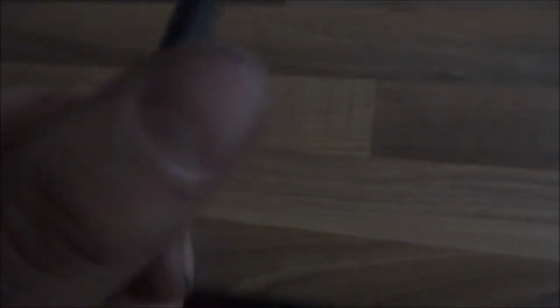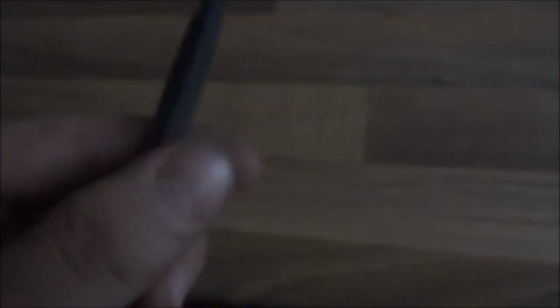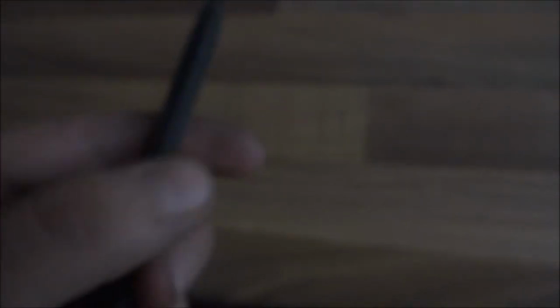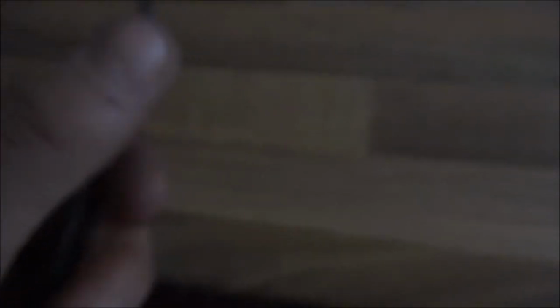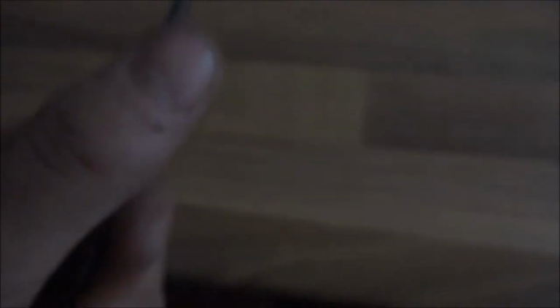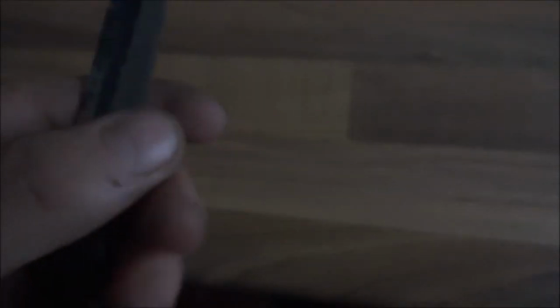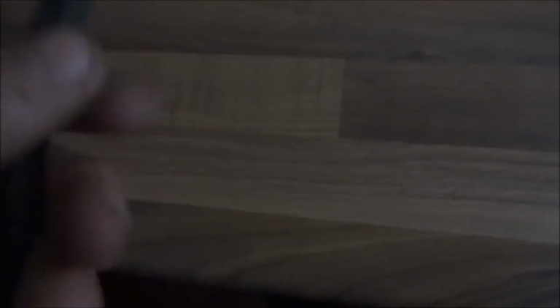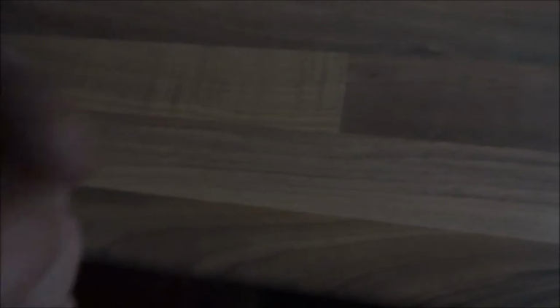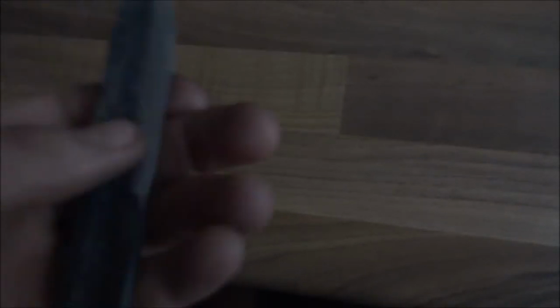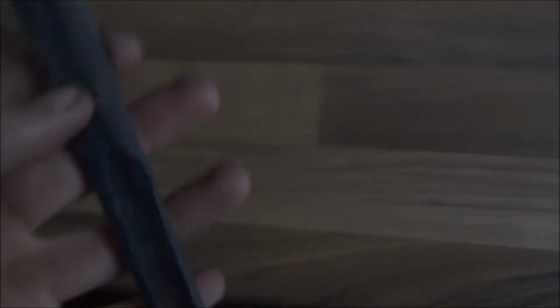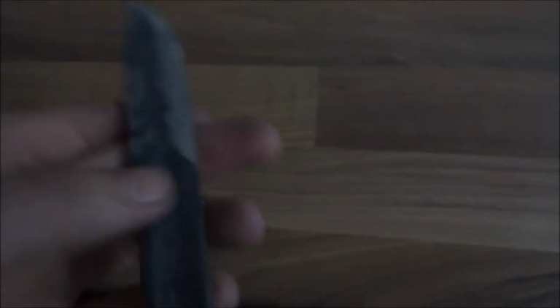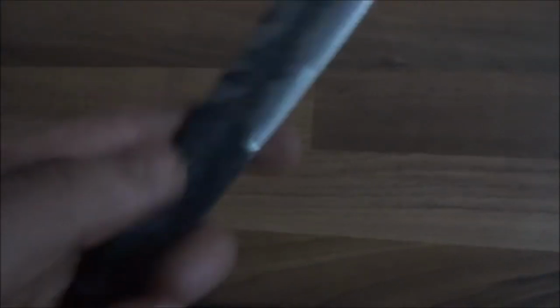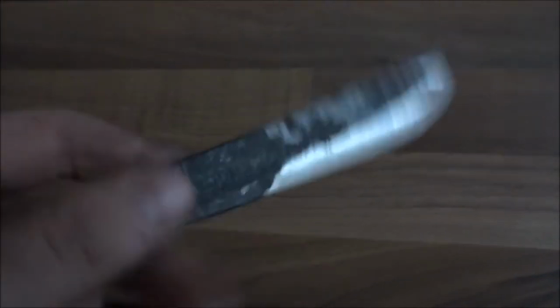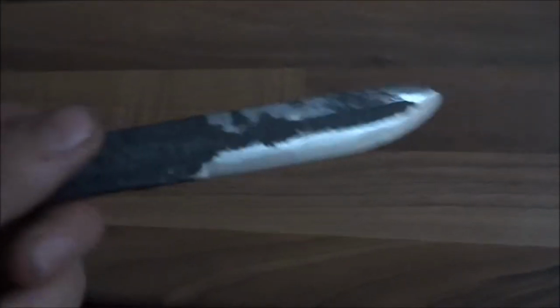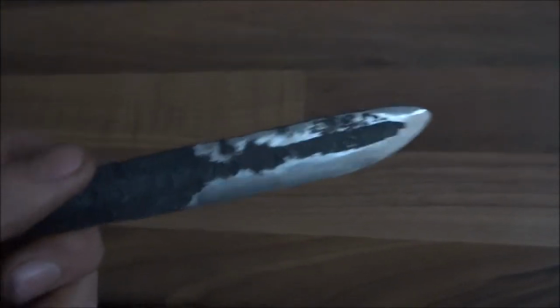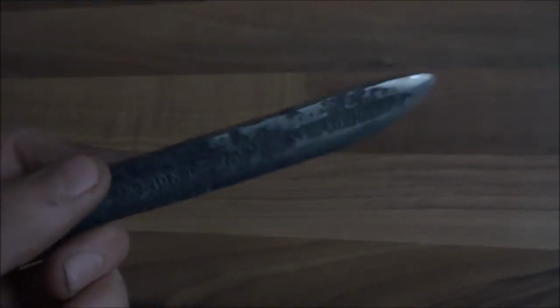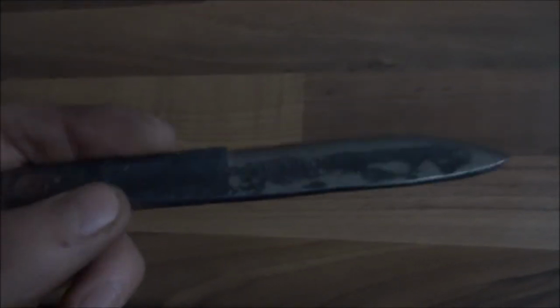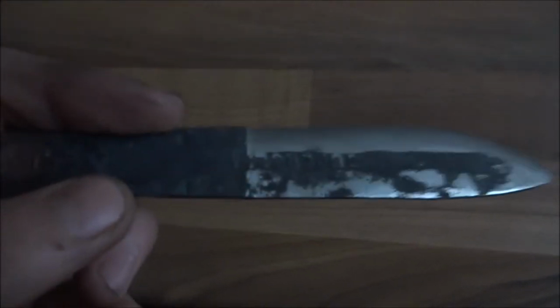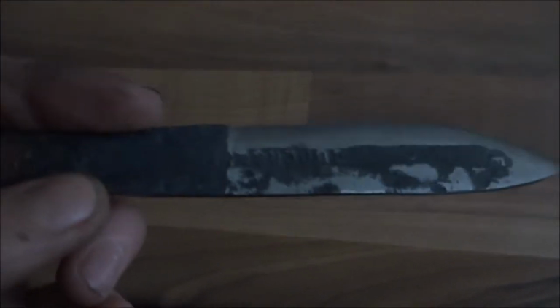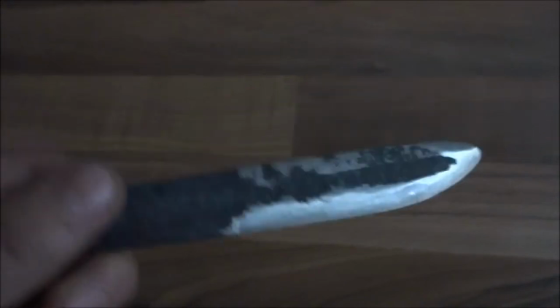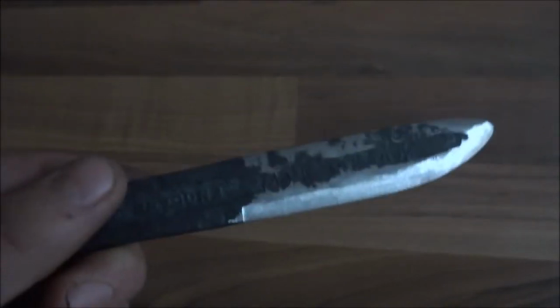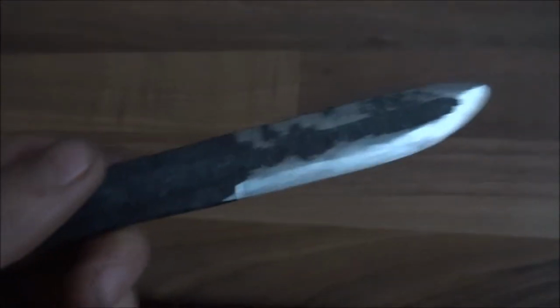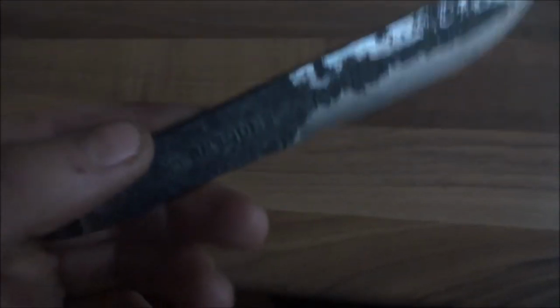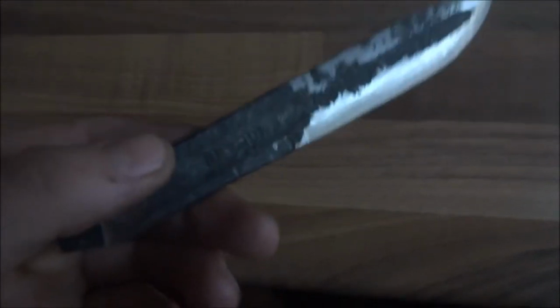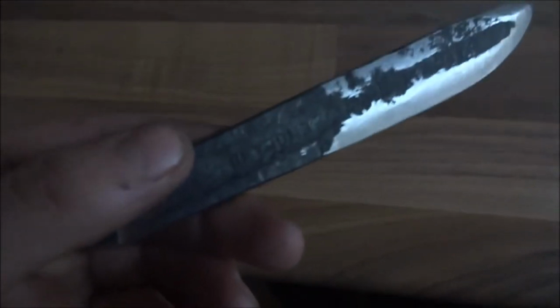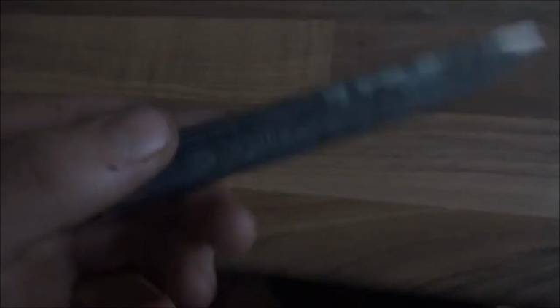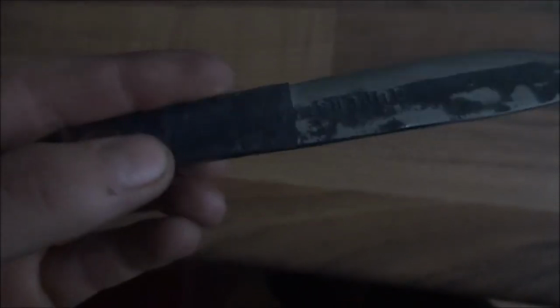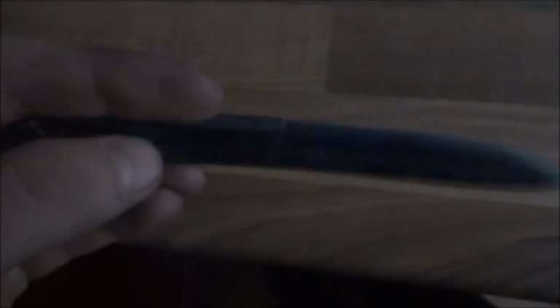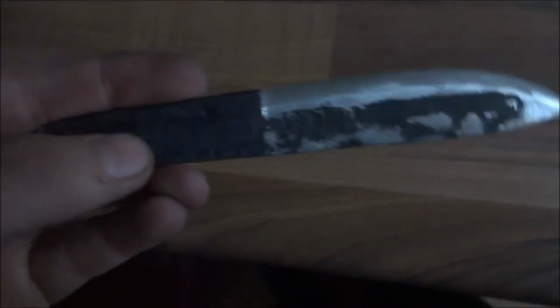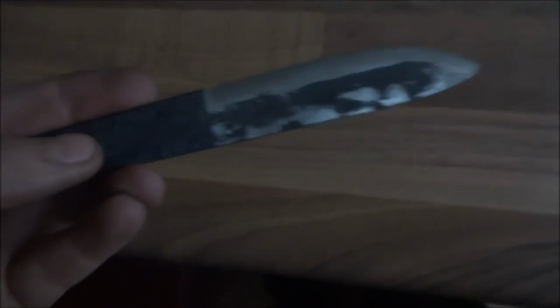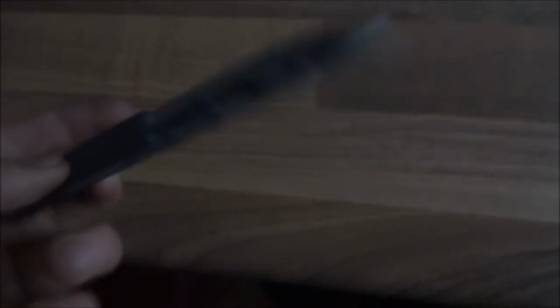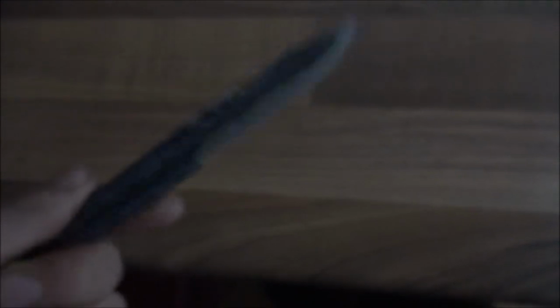Very sharp, just need the heat treated now, make a handle and sand it off and it will be done.